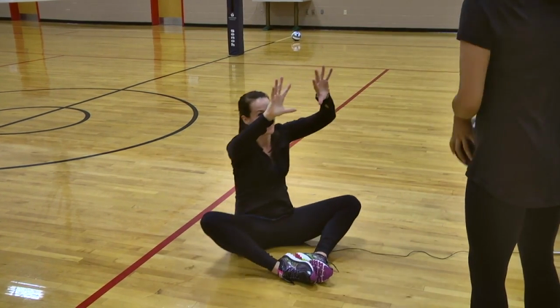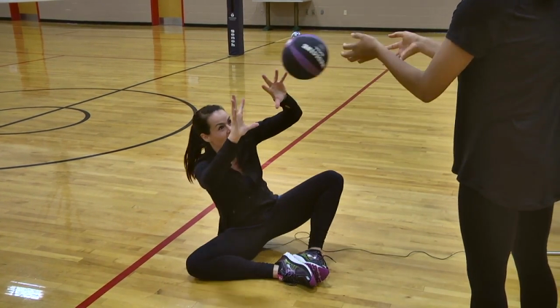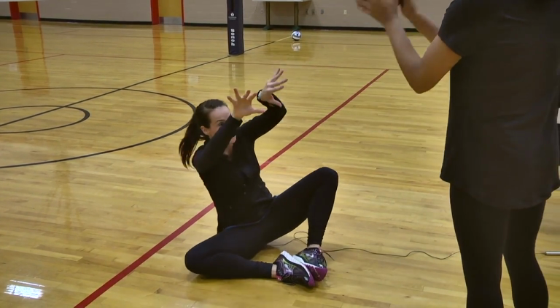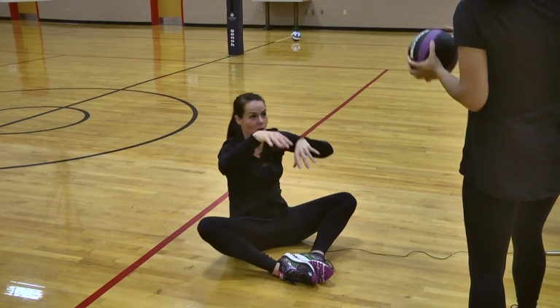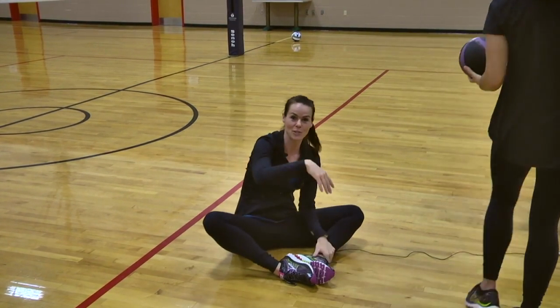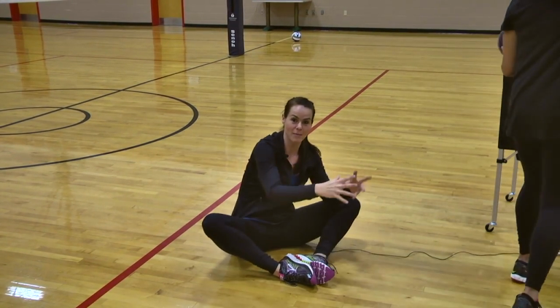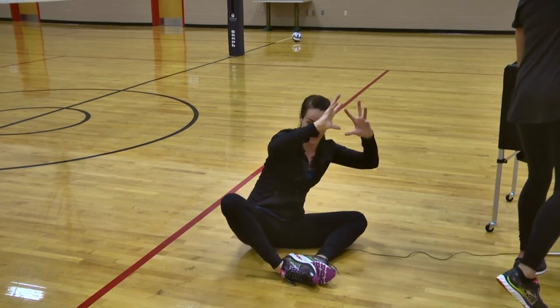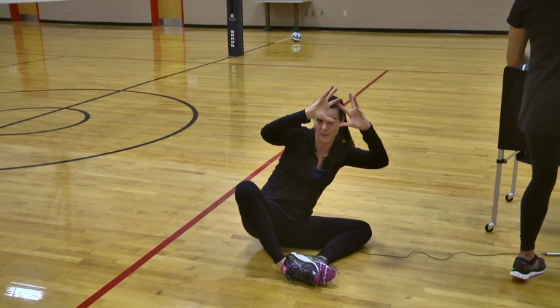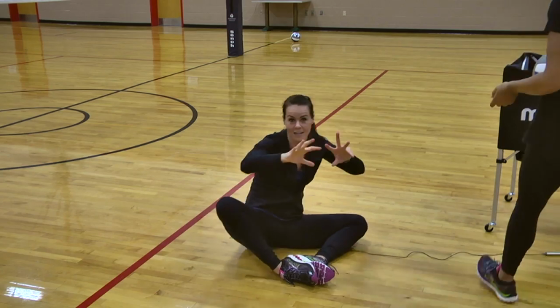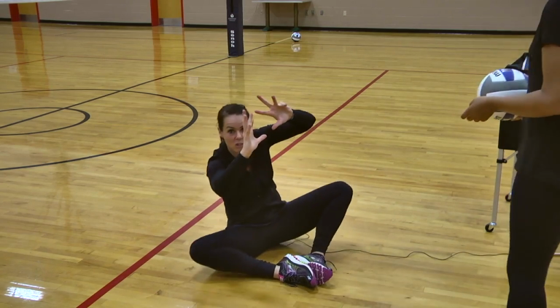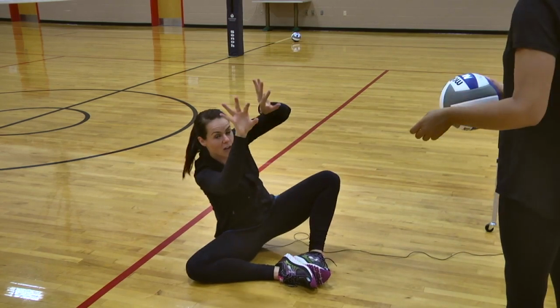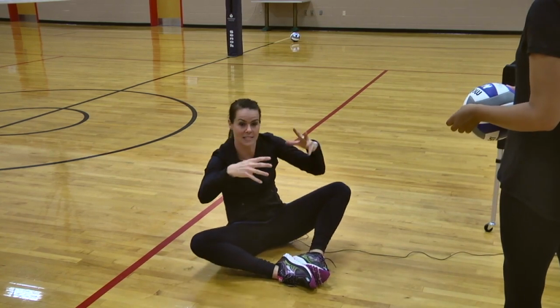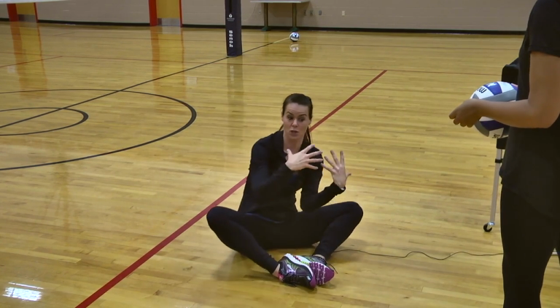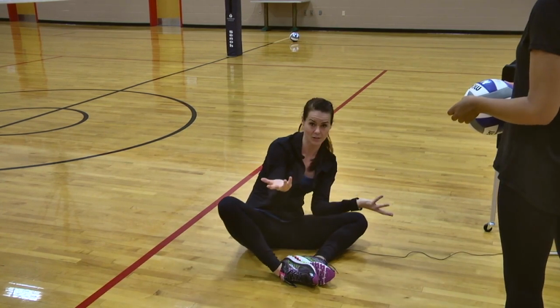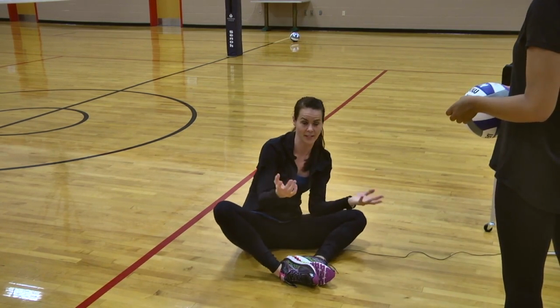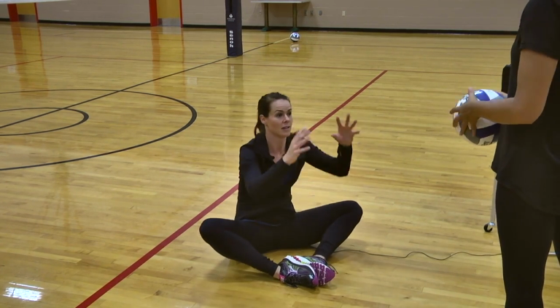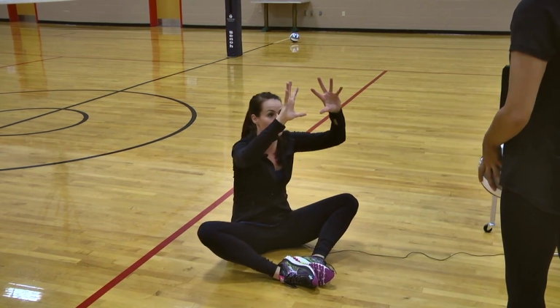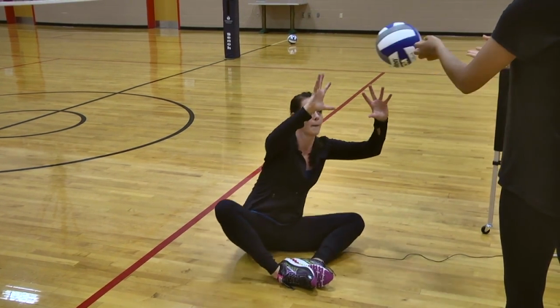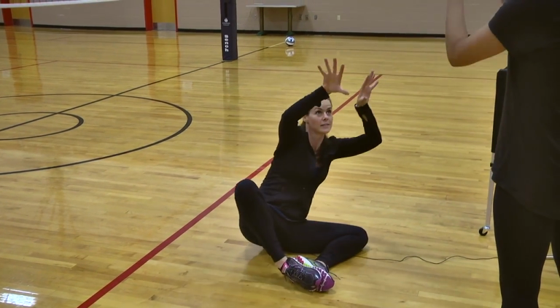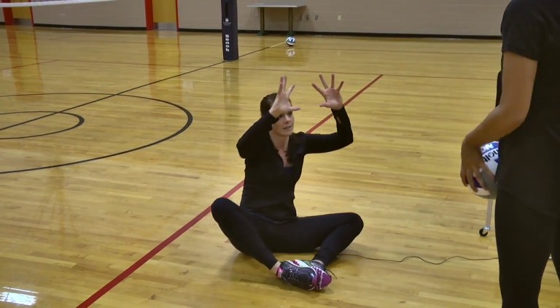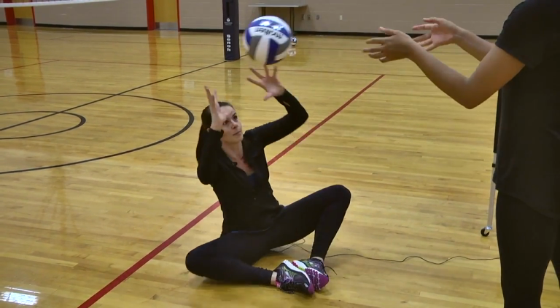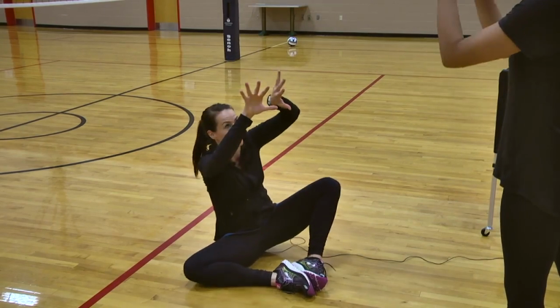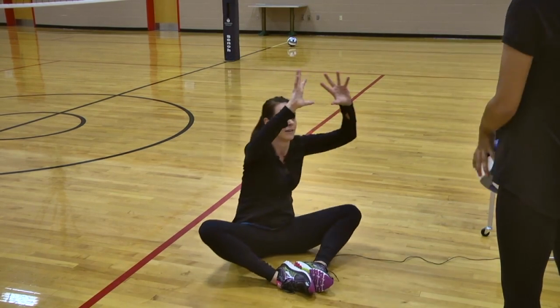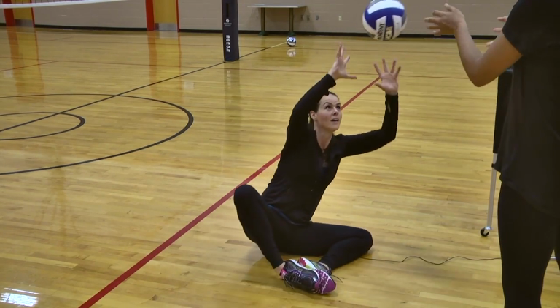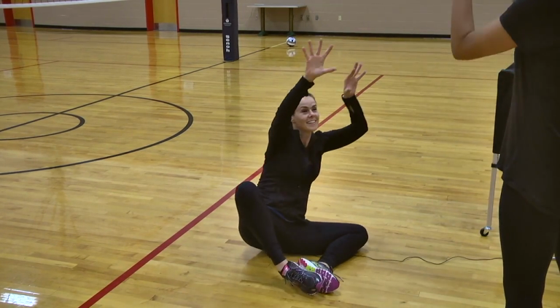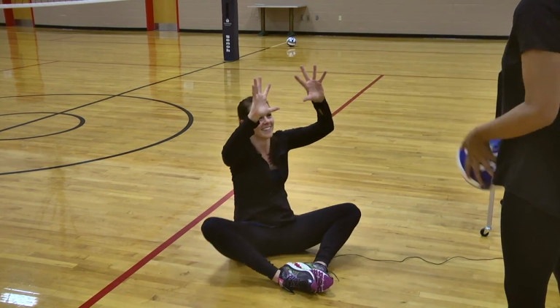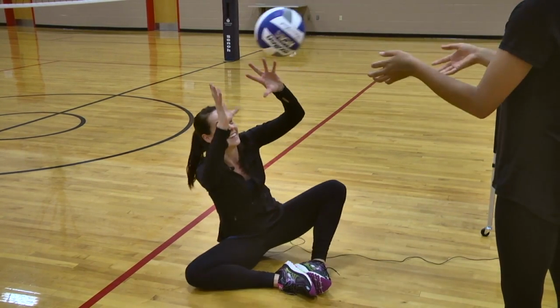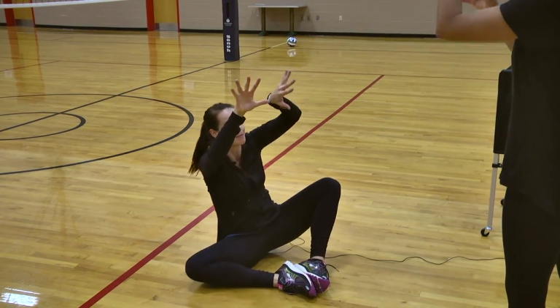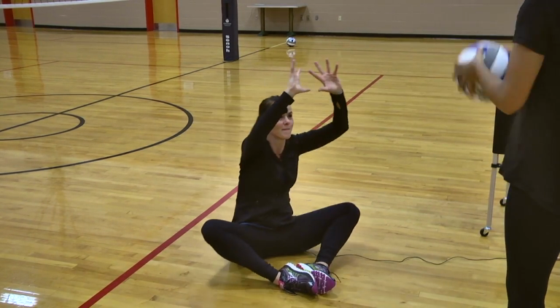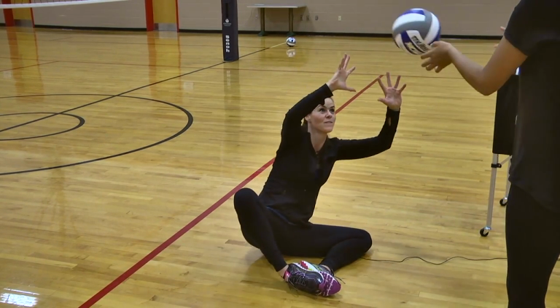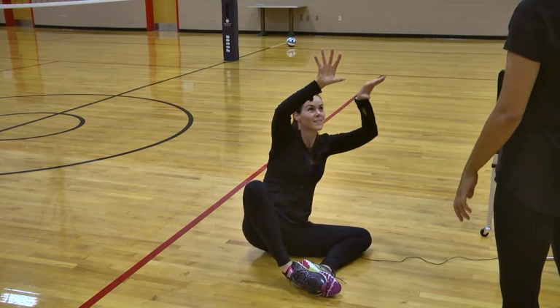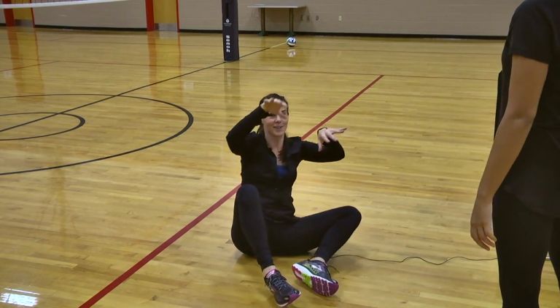Here we go — we go side to side, side to side. It's a good workout! After we do the medicine ball working on stability and being strong, because a lot of times you have to take outside your body, we do it with the ball — rock the boat.